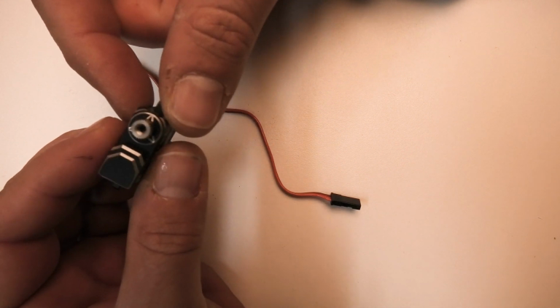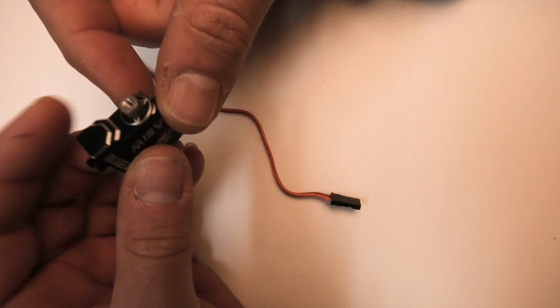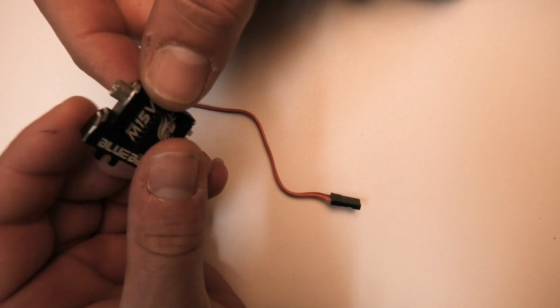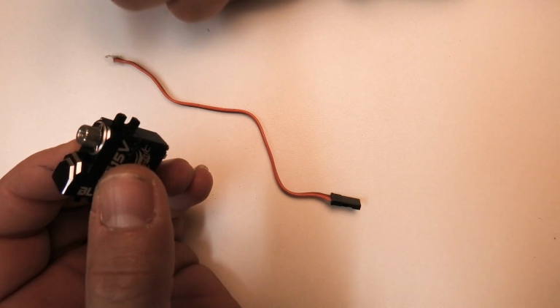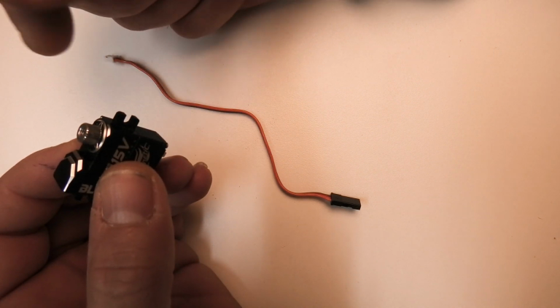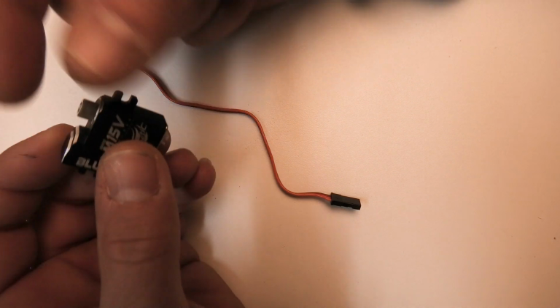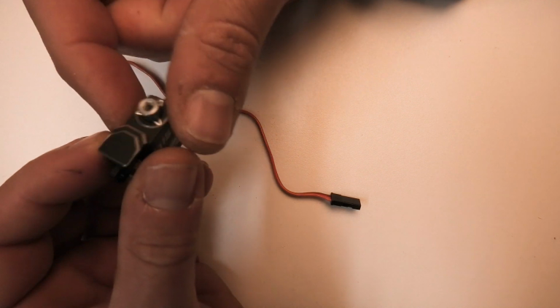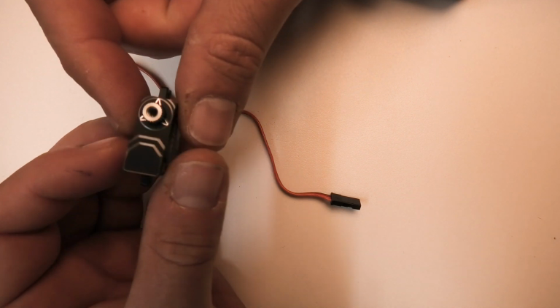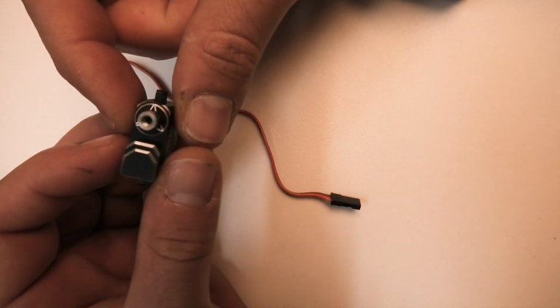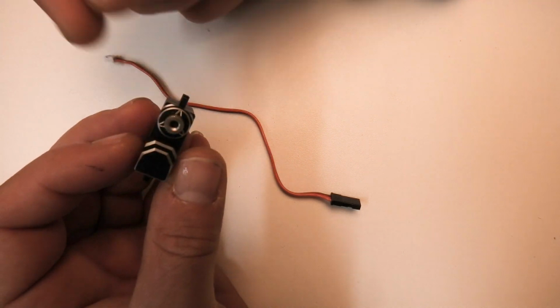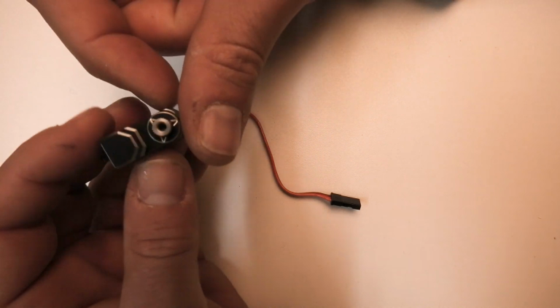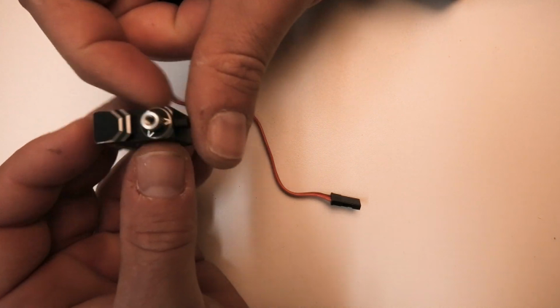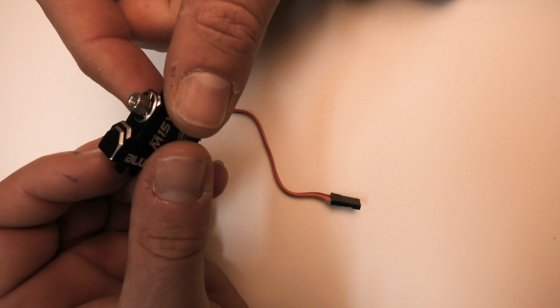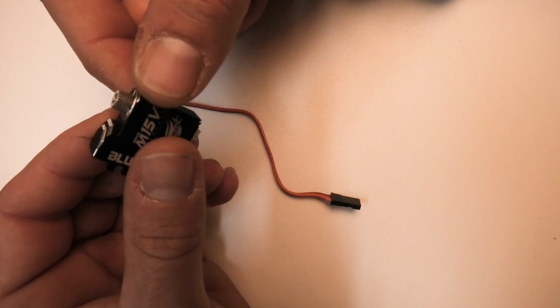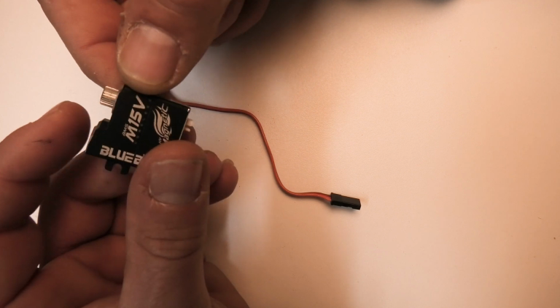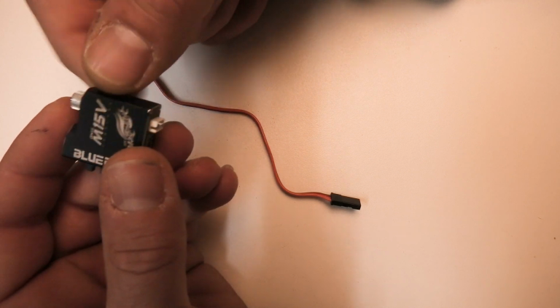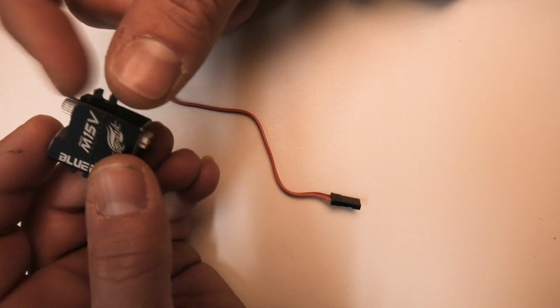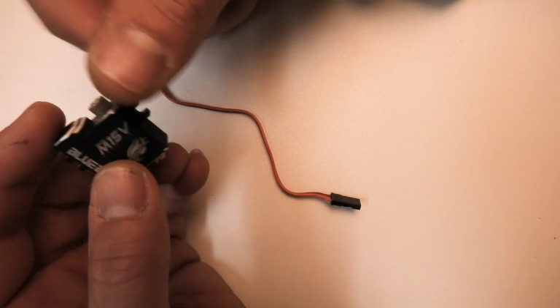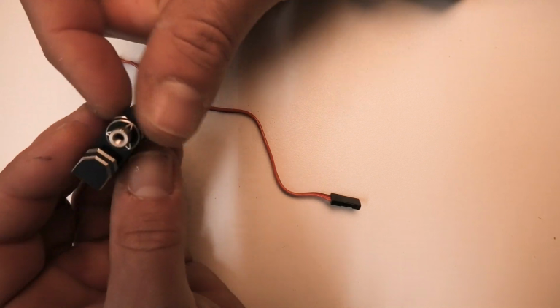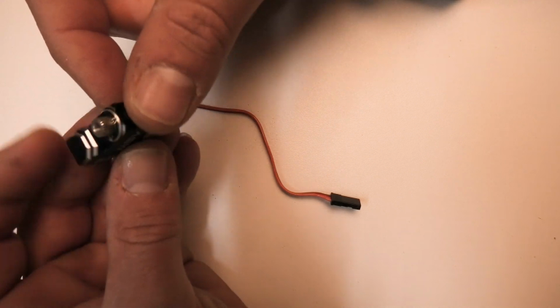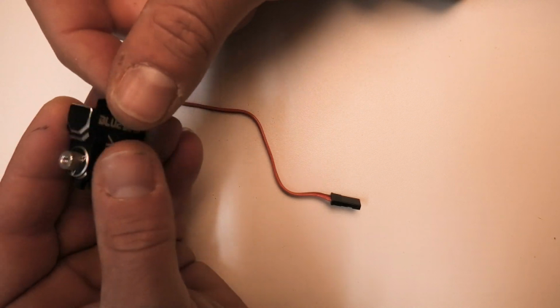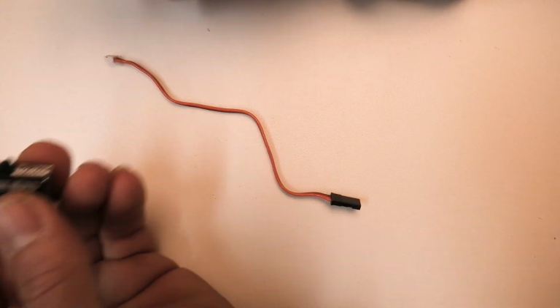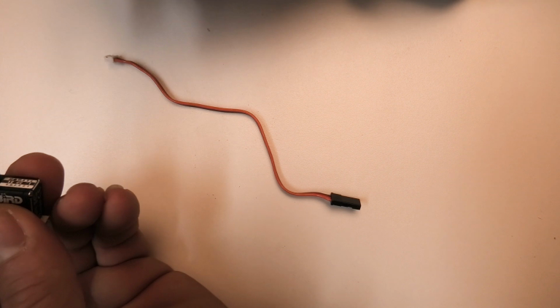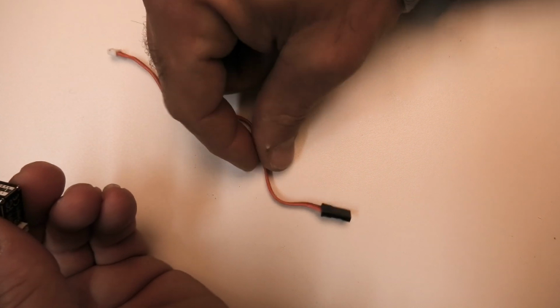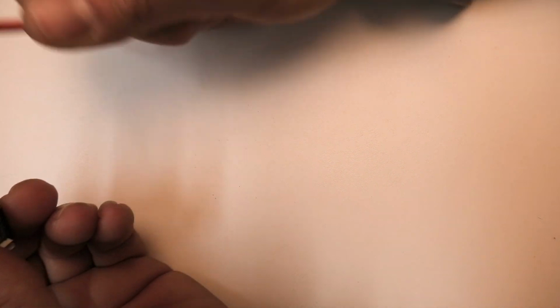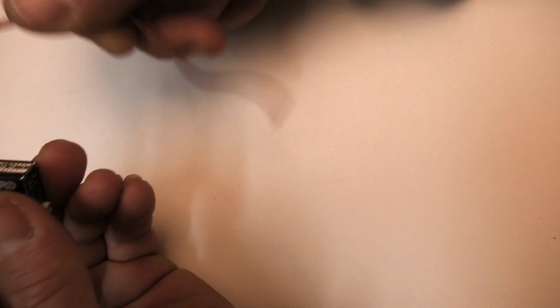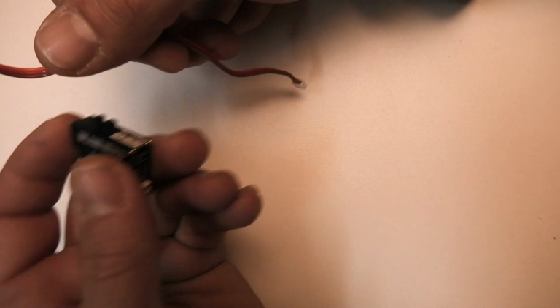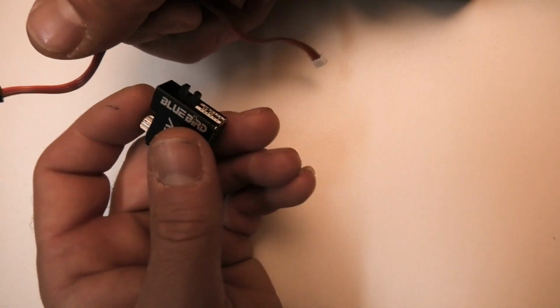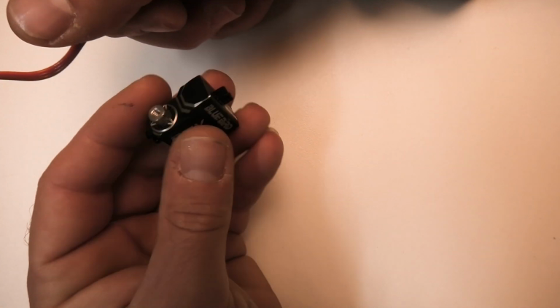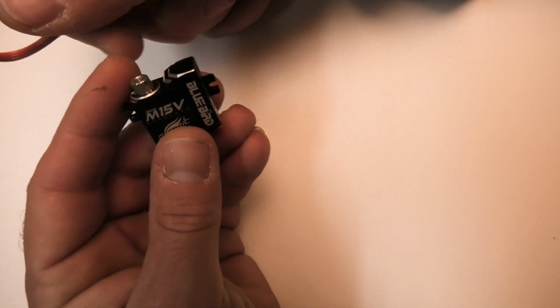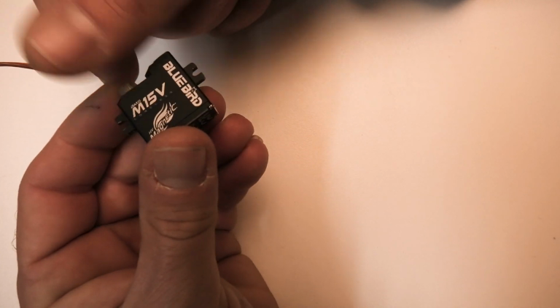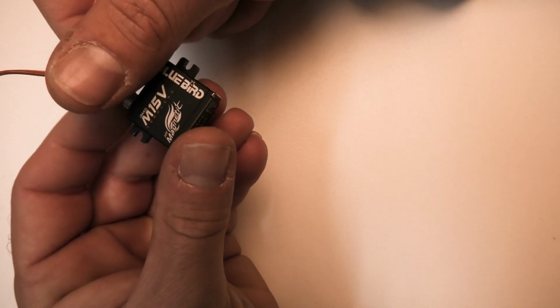The hall sensor servo doesn't buzz hardly at all. So when you turn your plane on, you can't really hear them — they don't really make much noise. They sound different when they're operating. We'll do a comparison test on the centering, this servo and a regular 115.